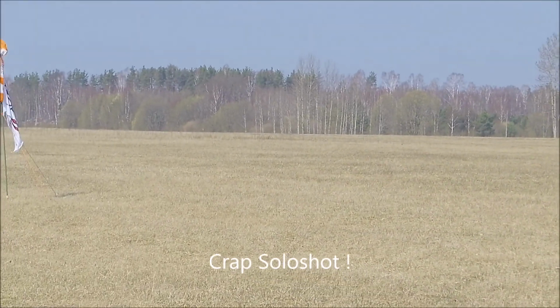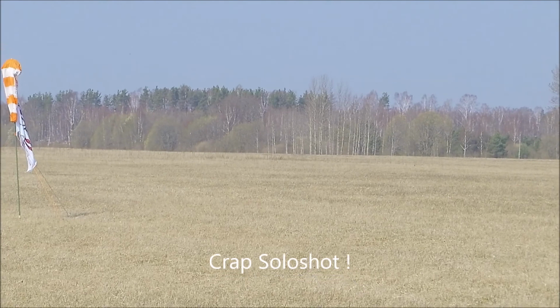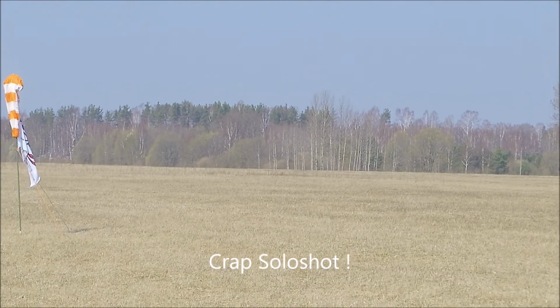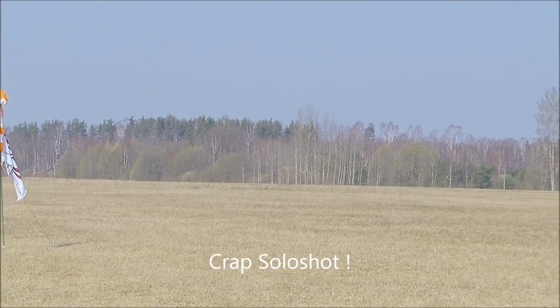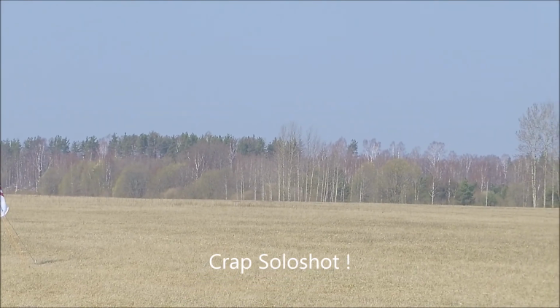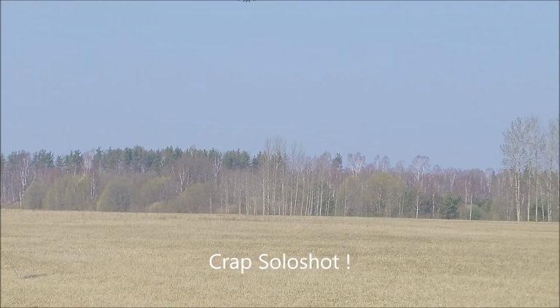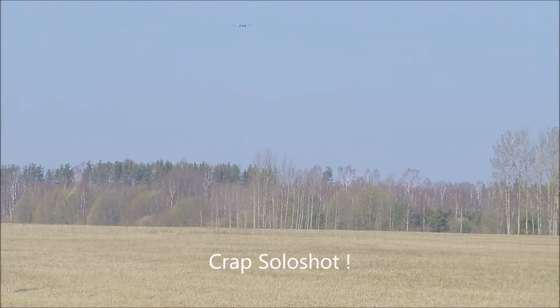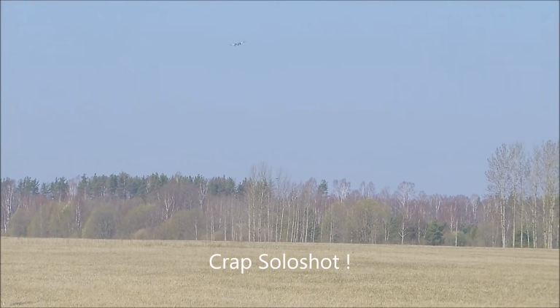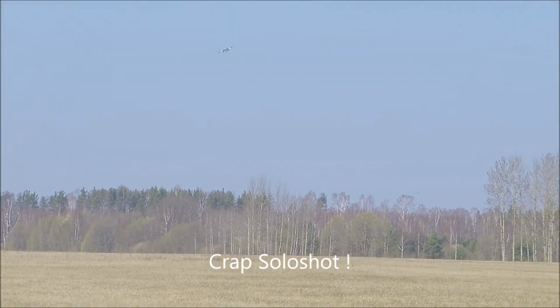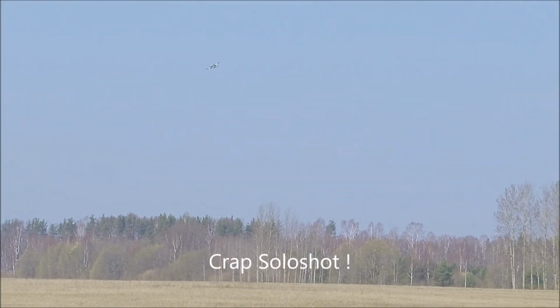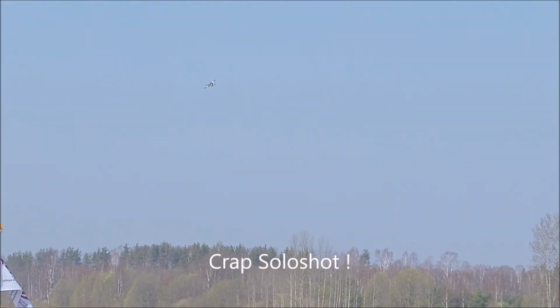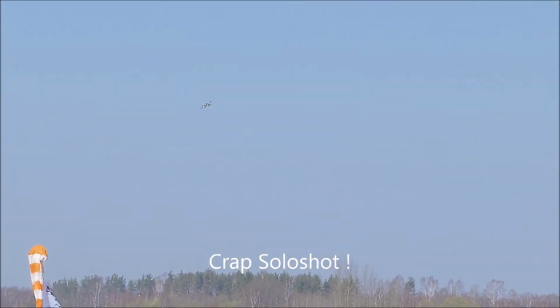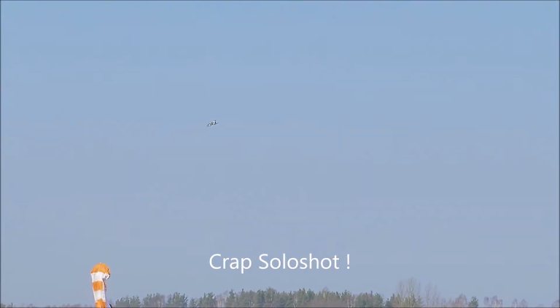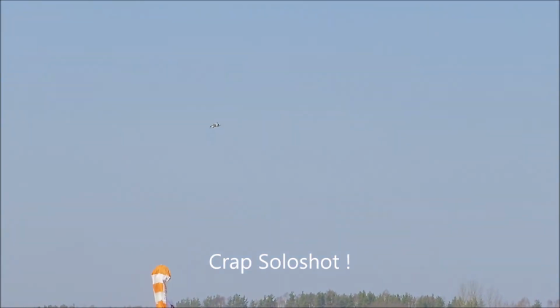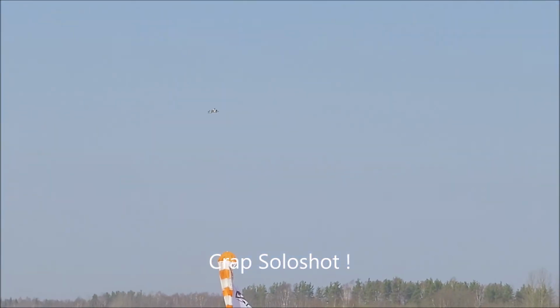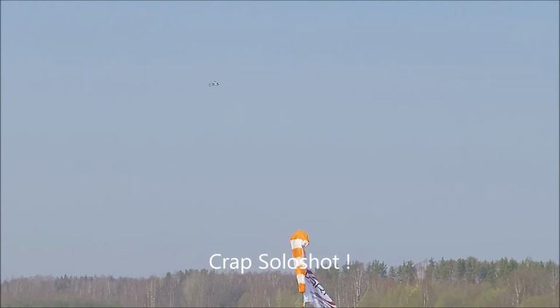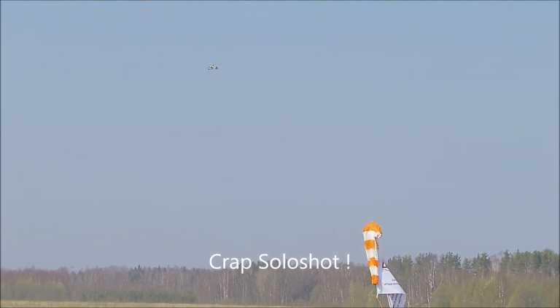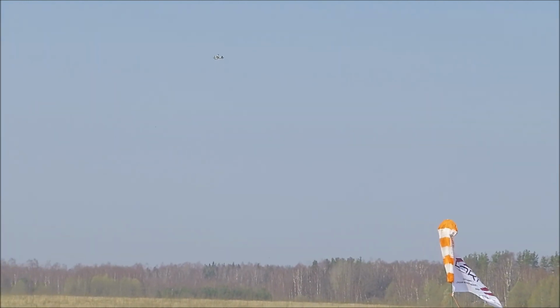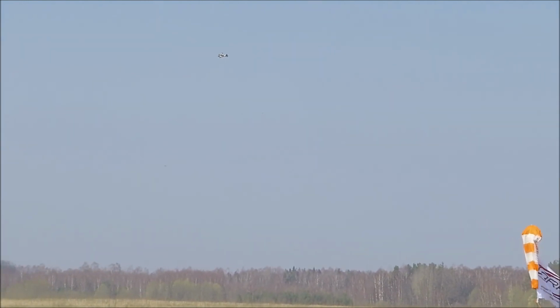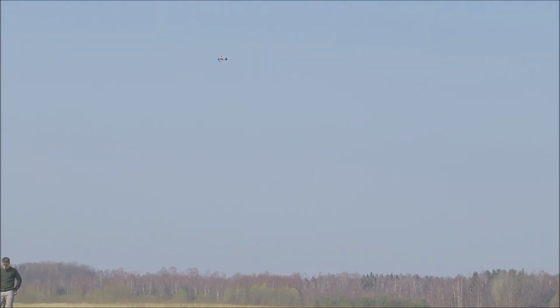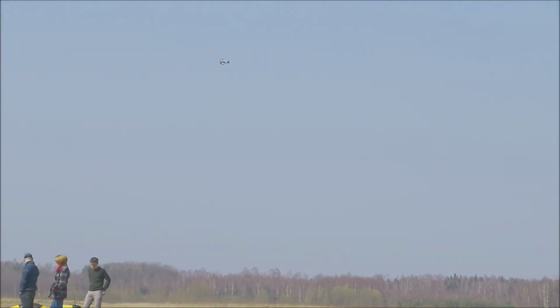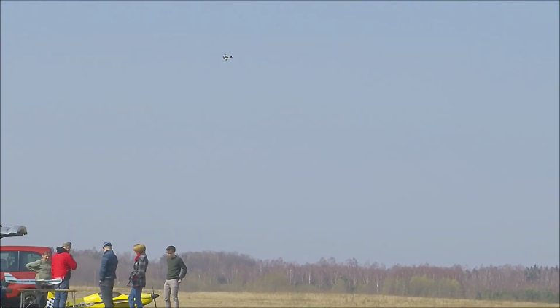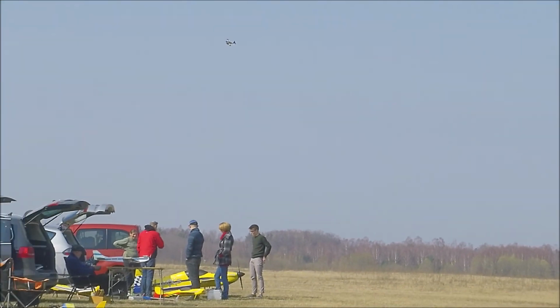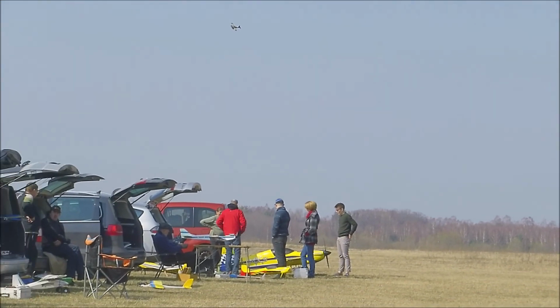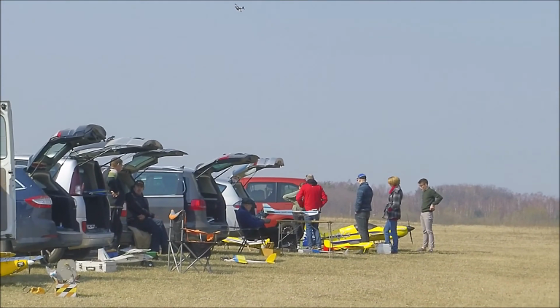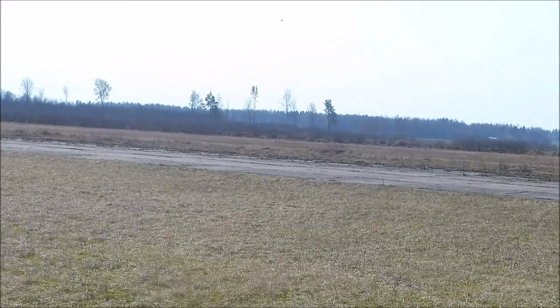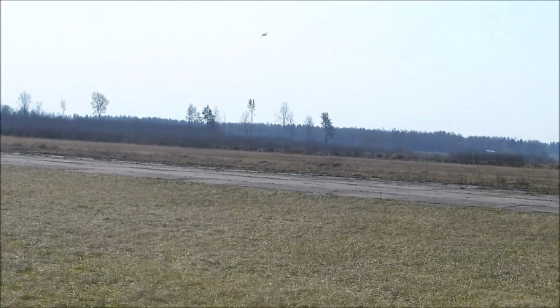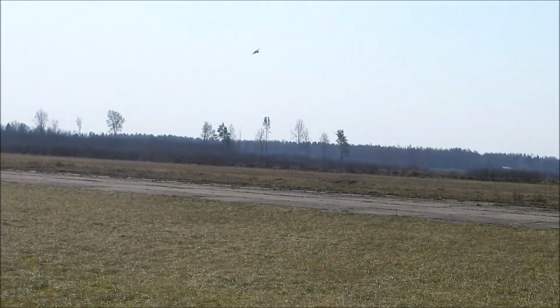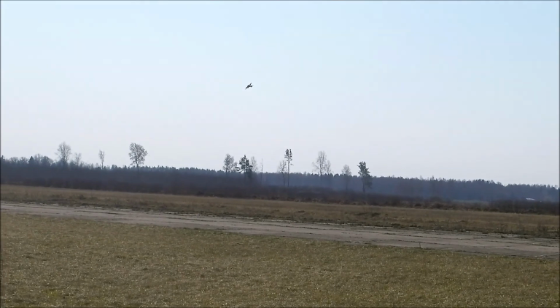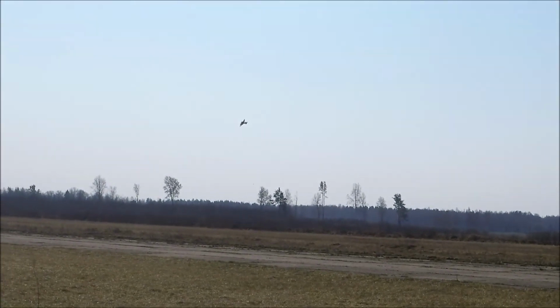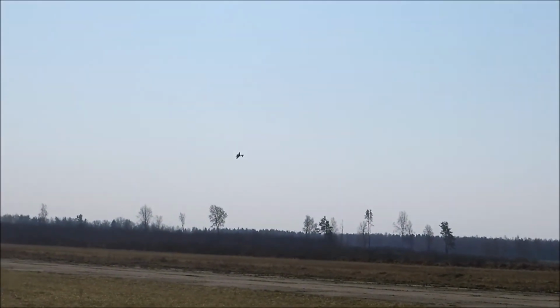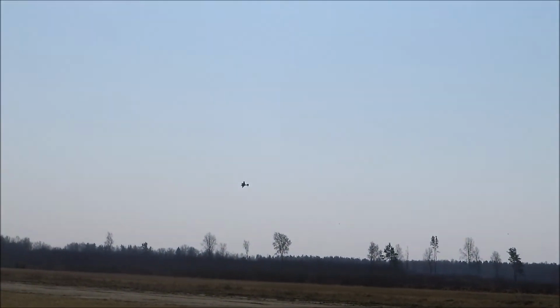She's flying really good, and pity about the old Solo Shot — it can't track very well, especially when it gets low. But she's flying really well.